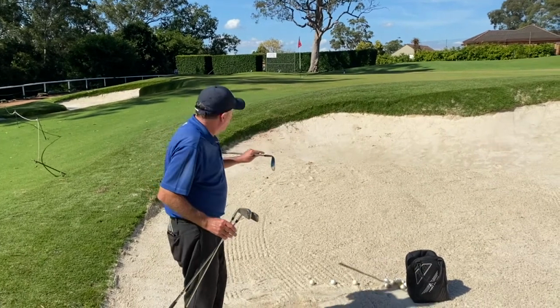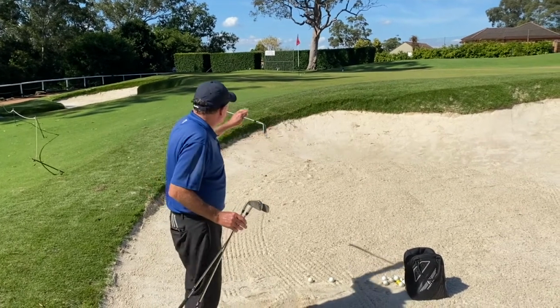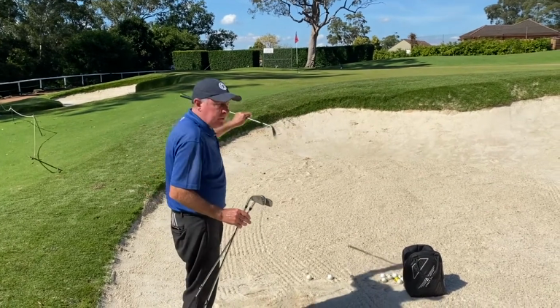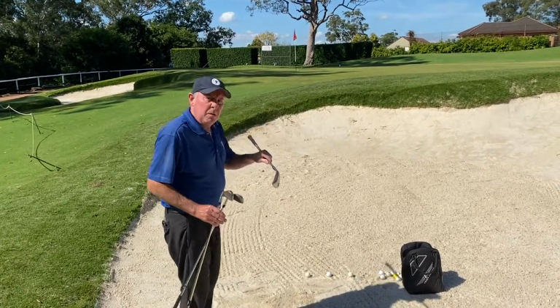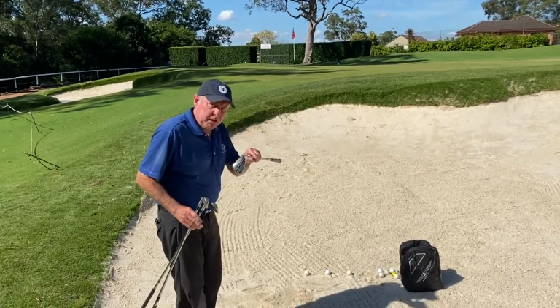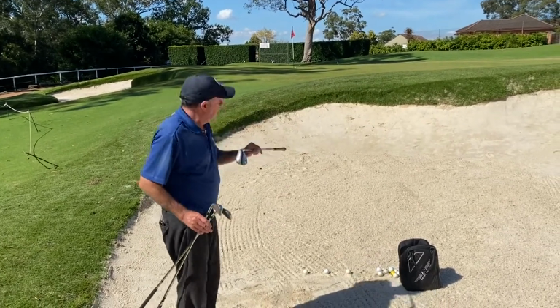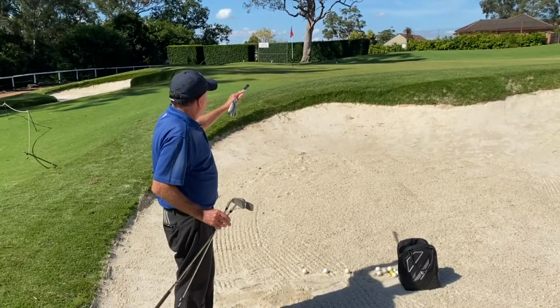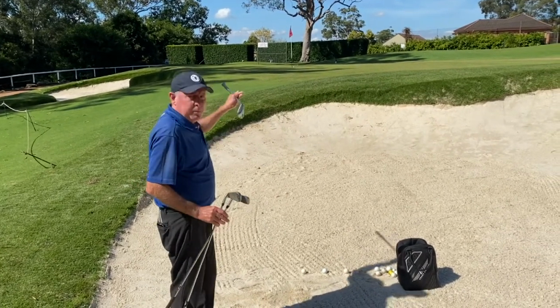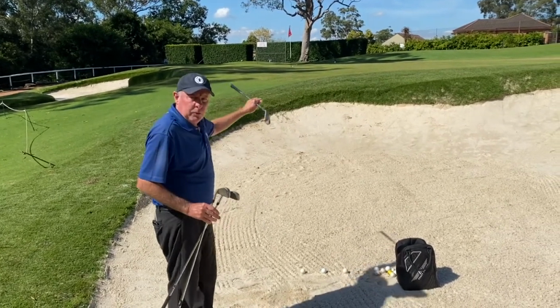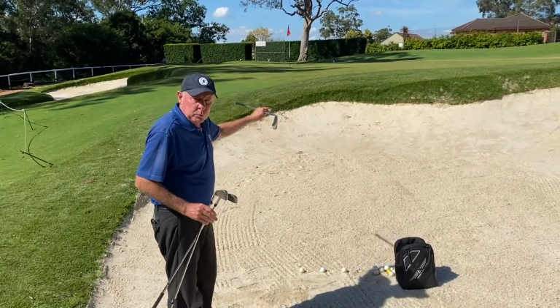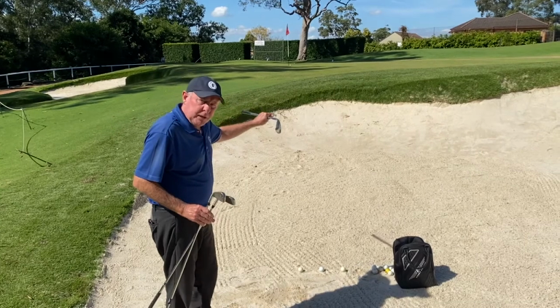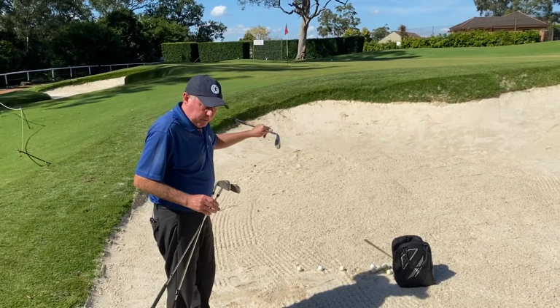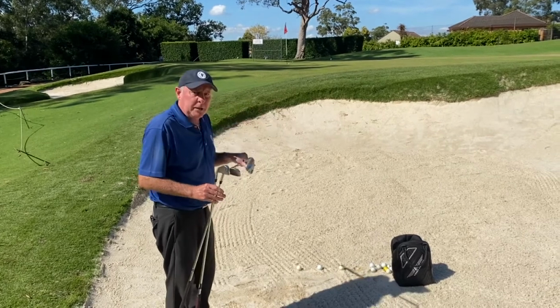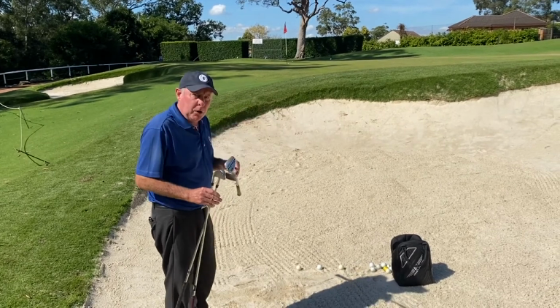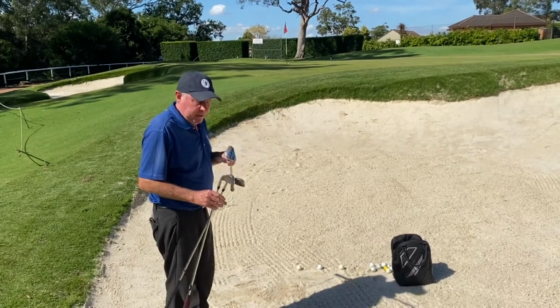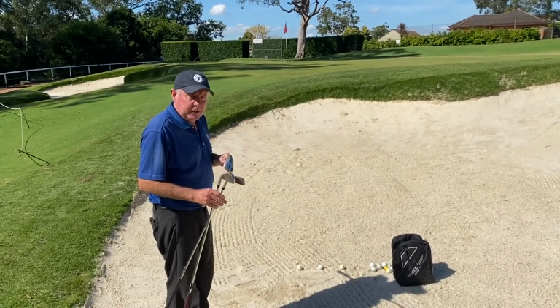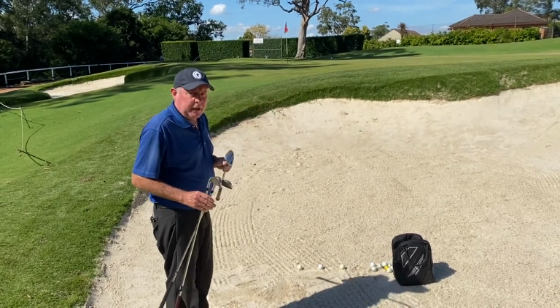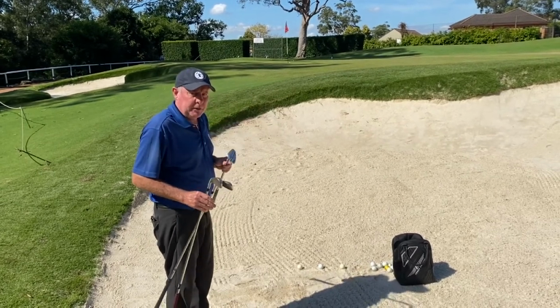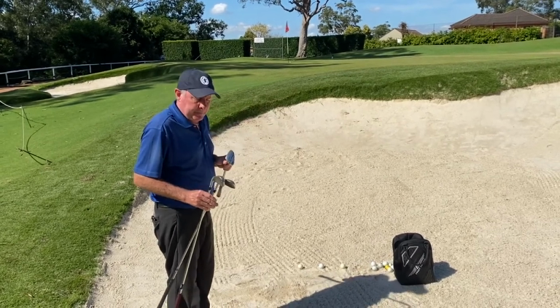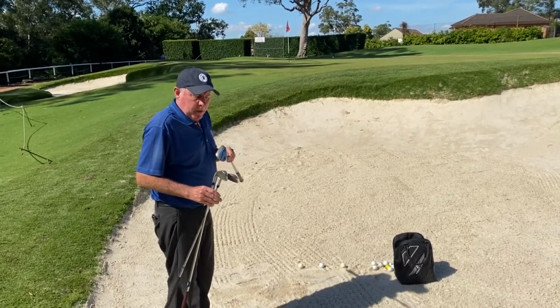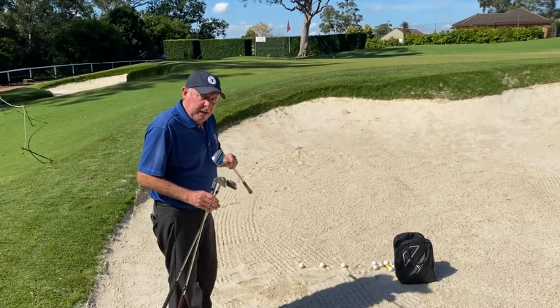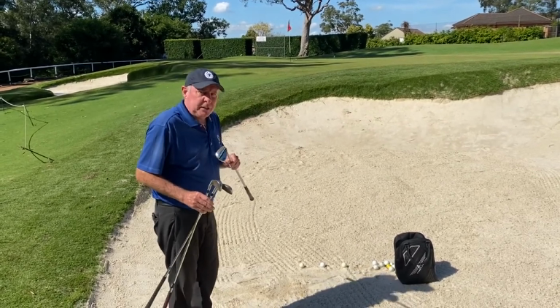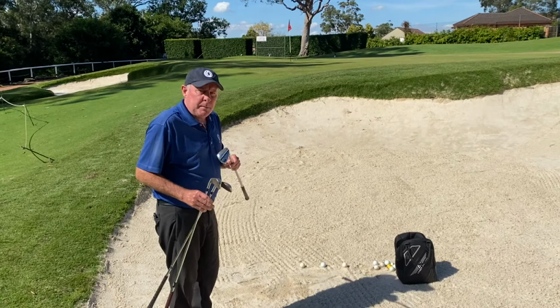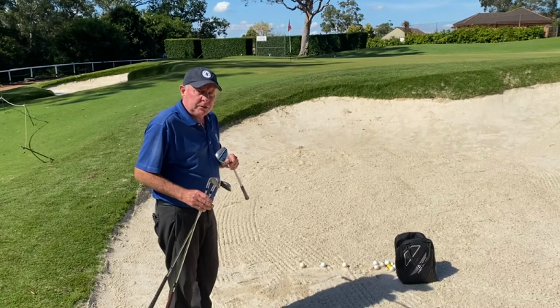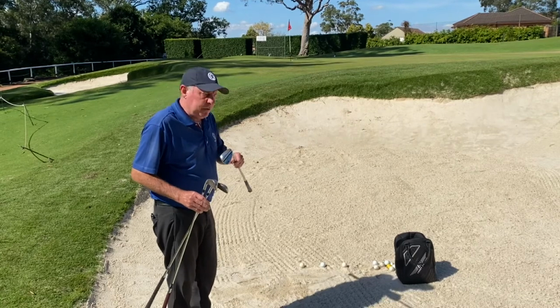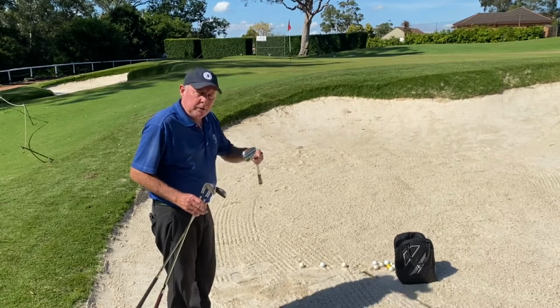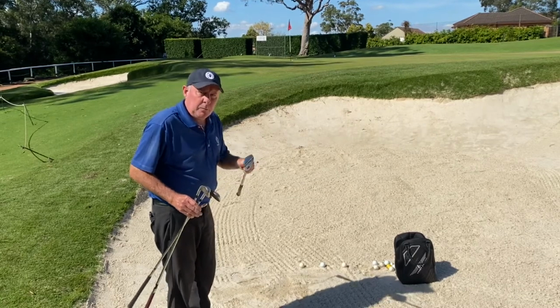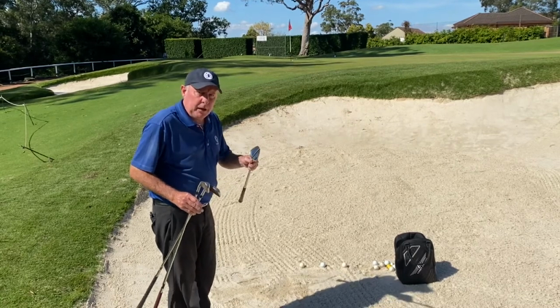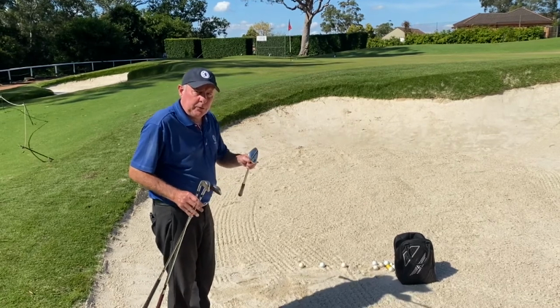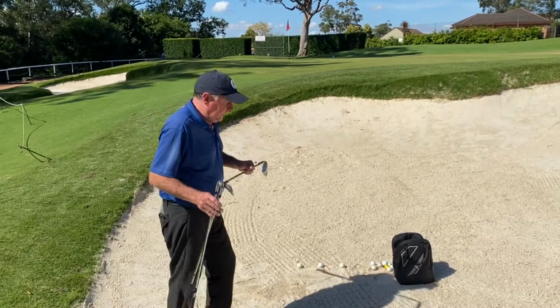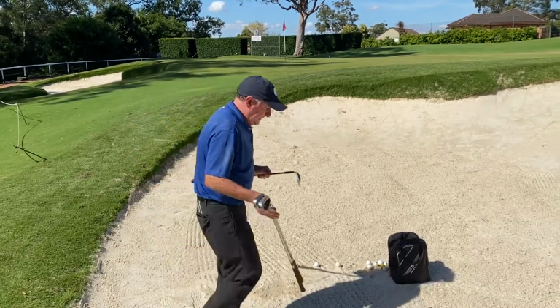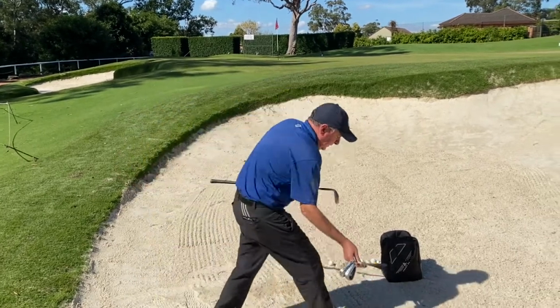If the pin was close, my sand wedge; with the flag being further towards the center of the green I'm going to go to my nine iron, and then my seven iron. The action is going to stay much the same — I'll reiterate it so it'll be exactly the same.